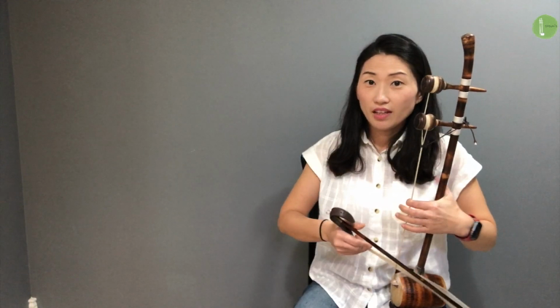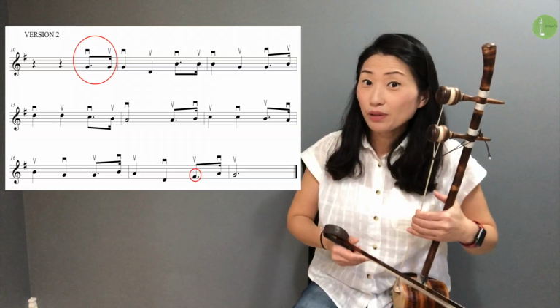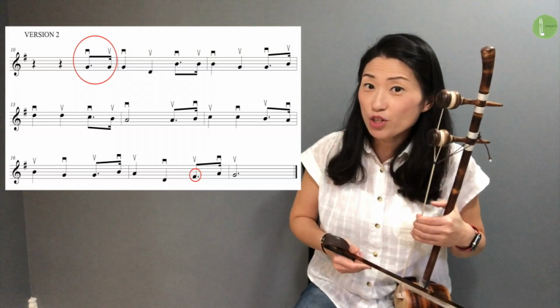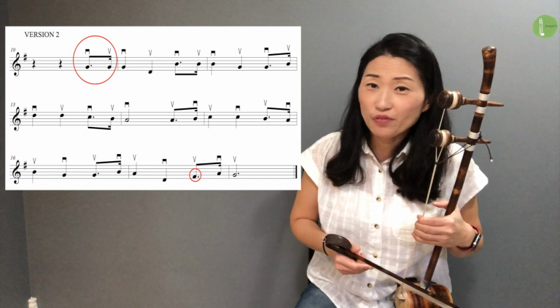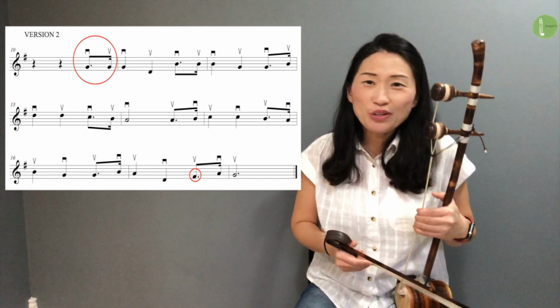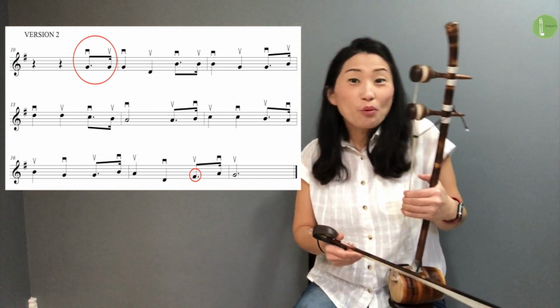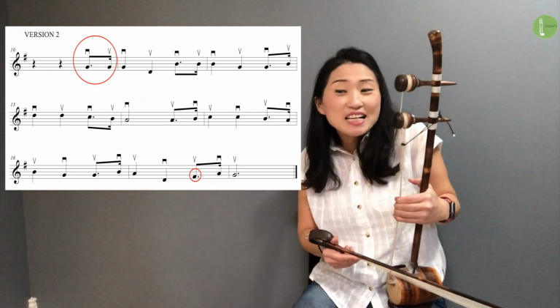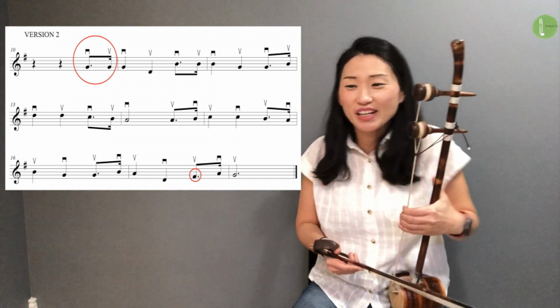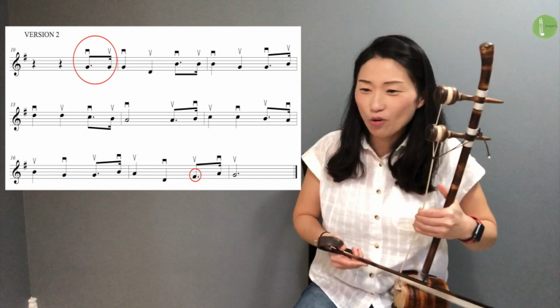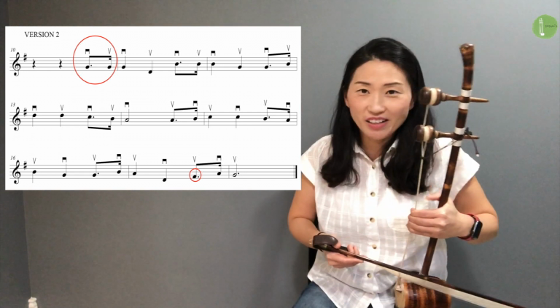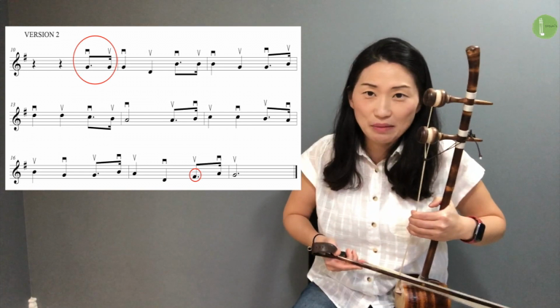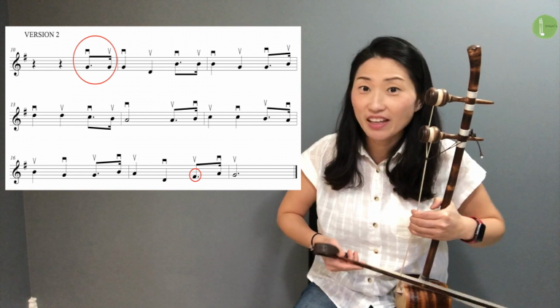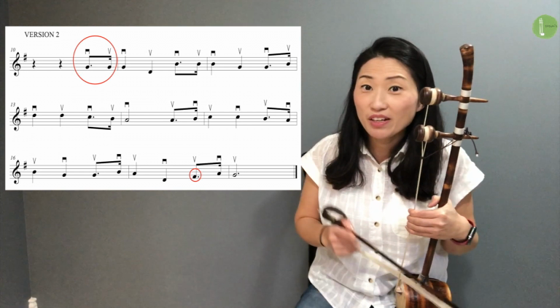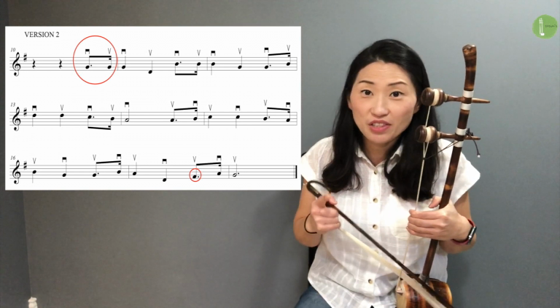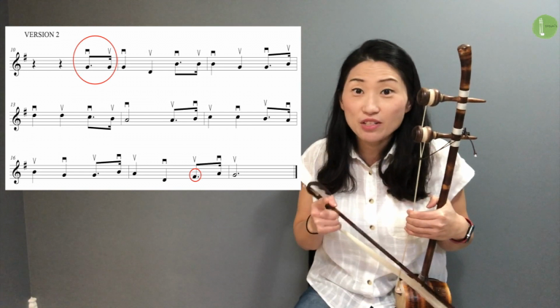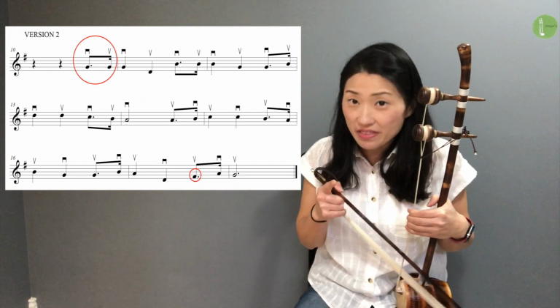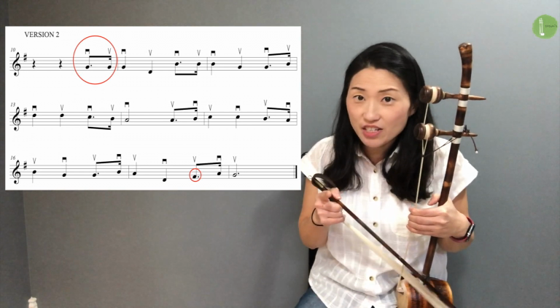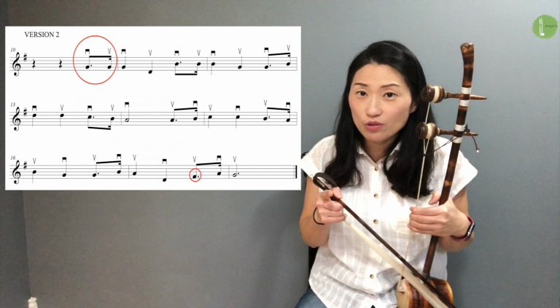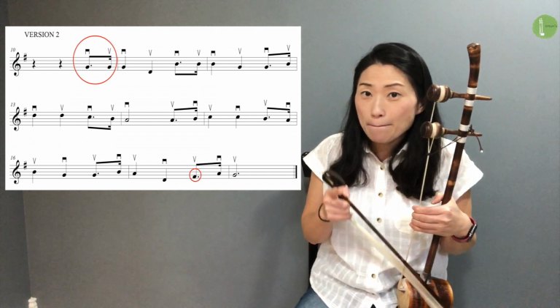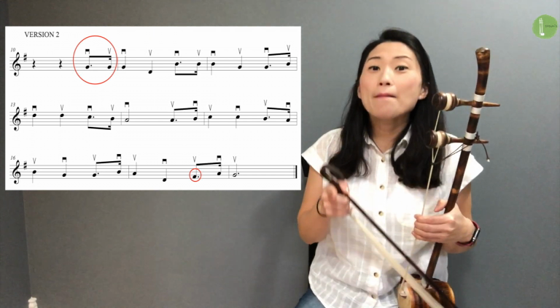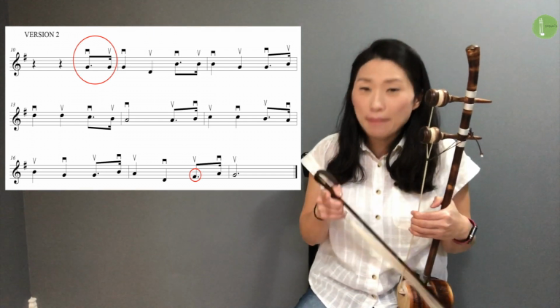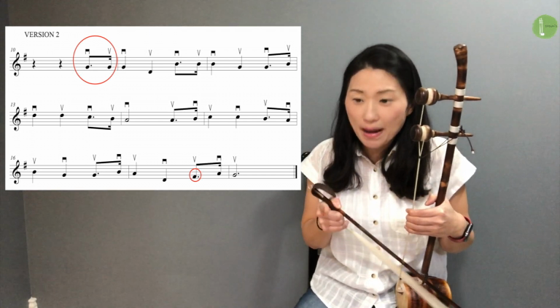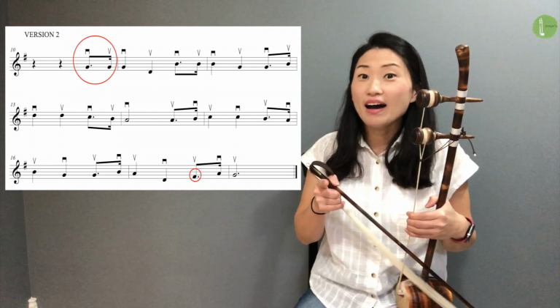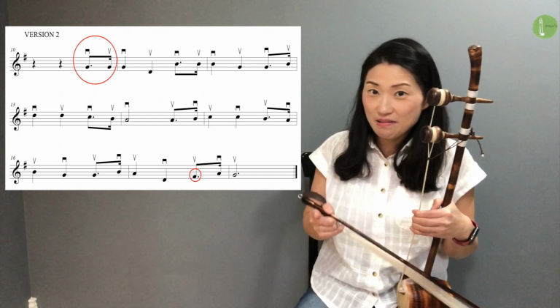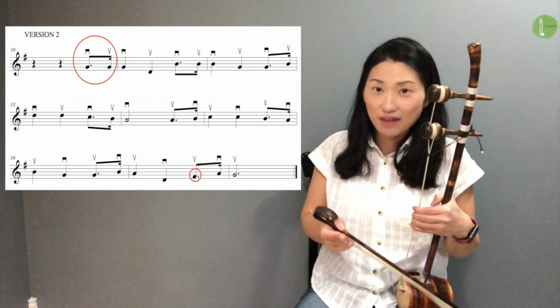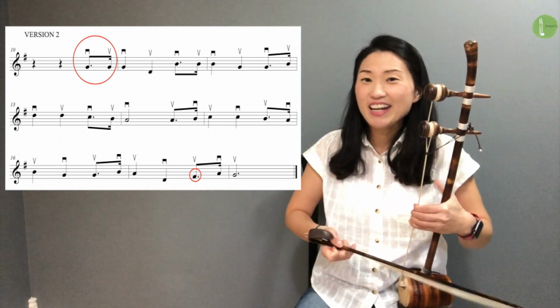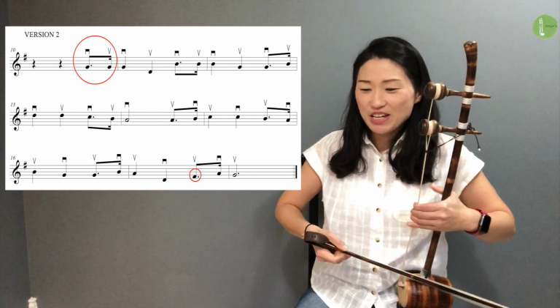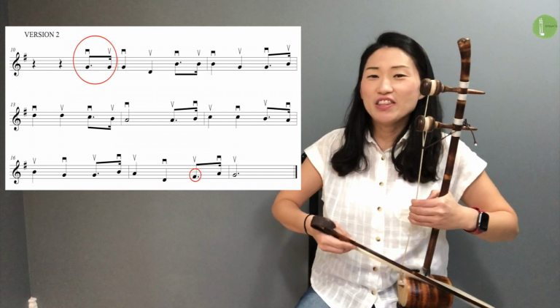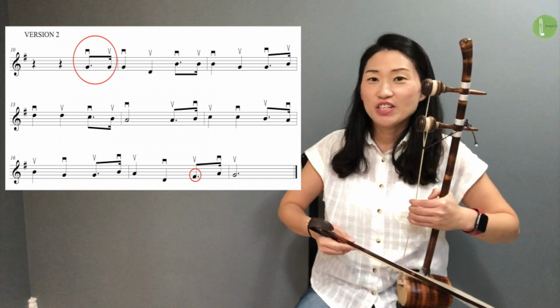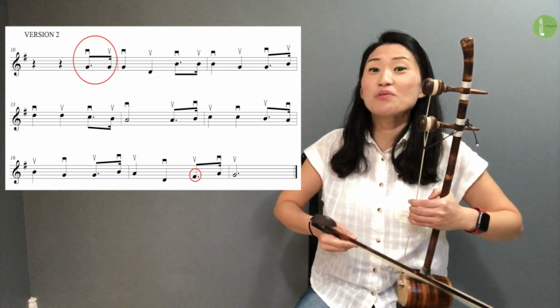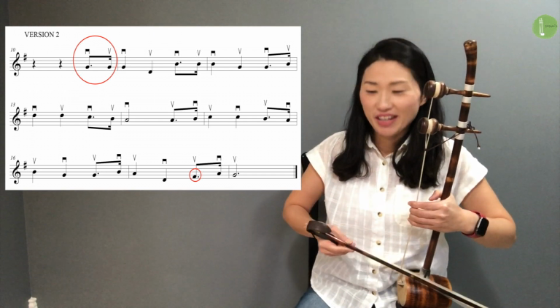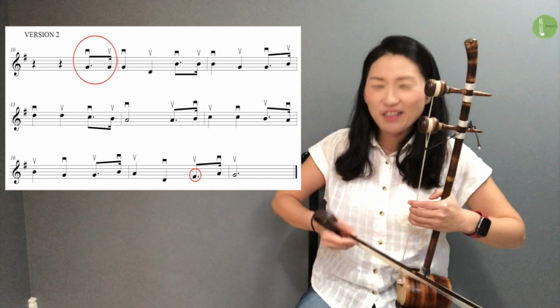Let's play Version 2. Version 2 sounds more like Oh My Darling Clementine because there is a dotted note. Bam, bam, bam, bam. Here we go.